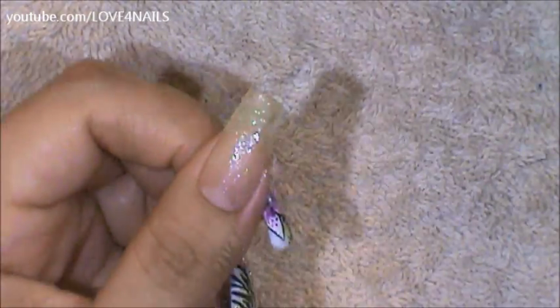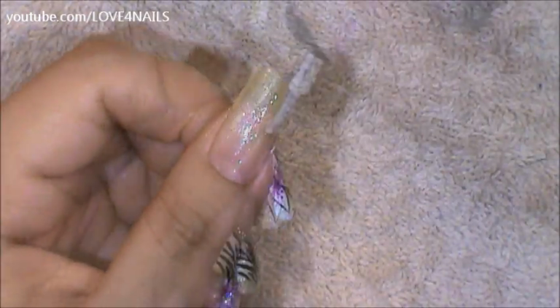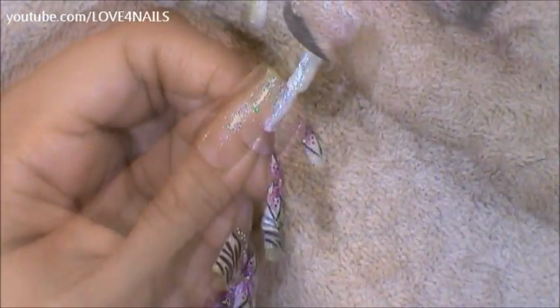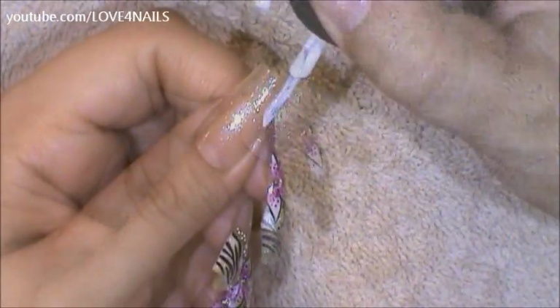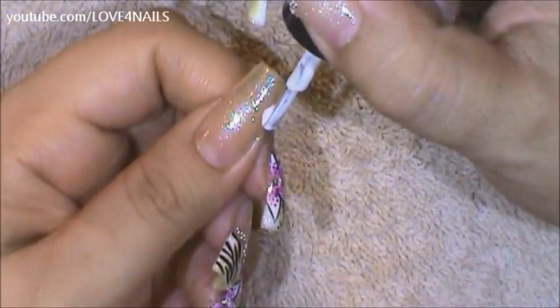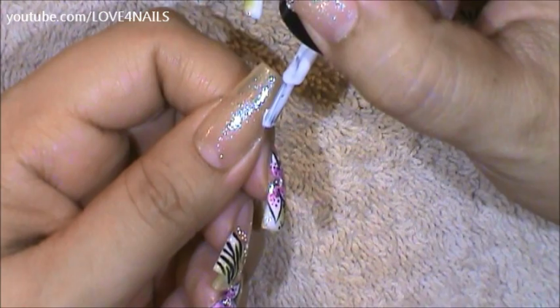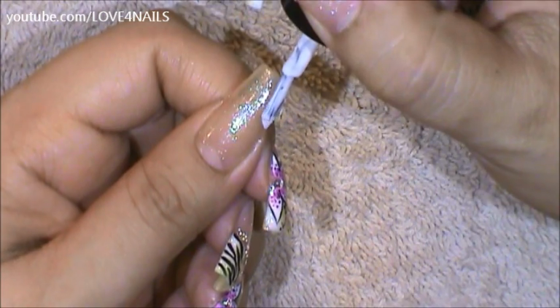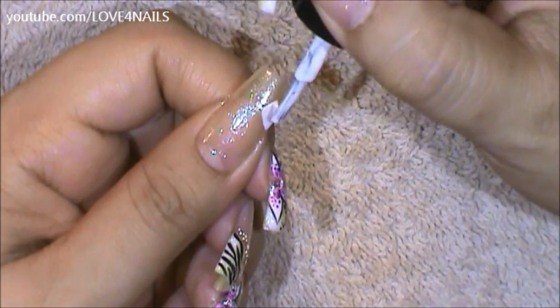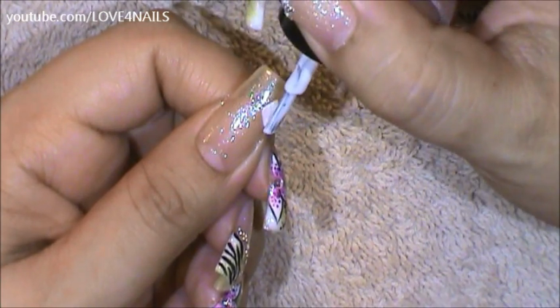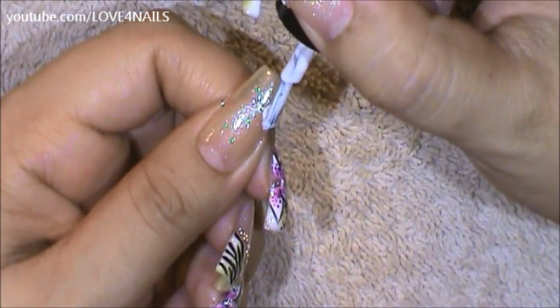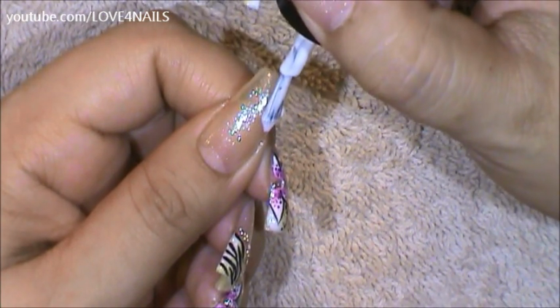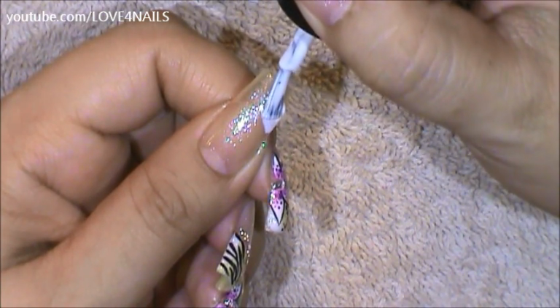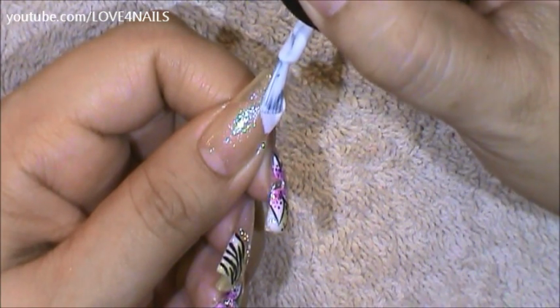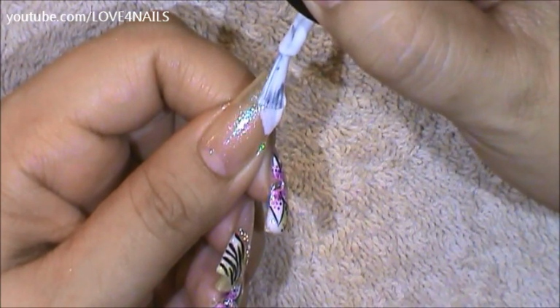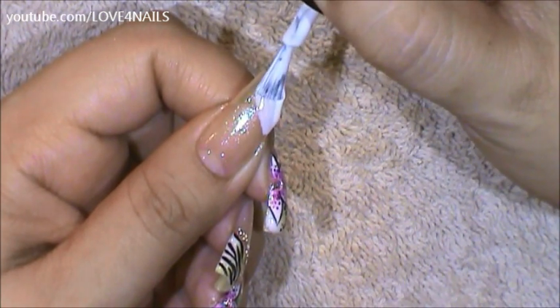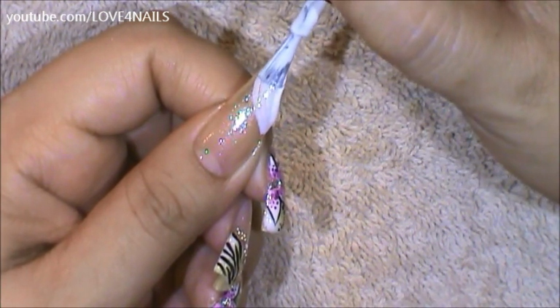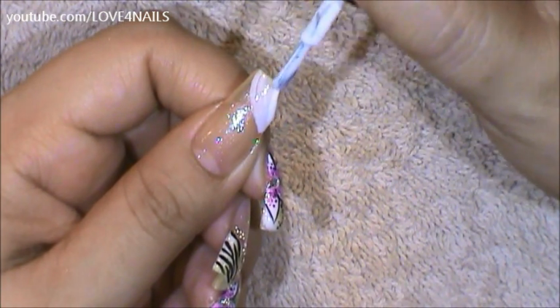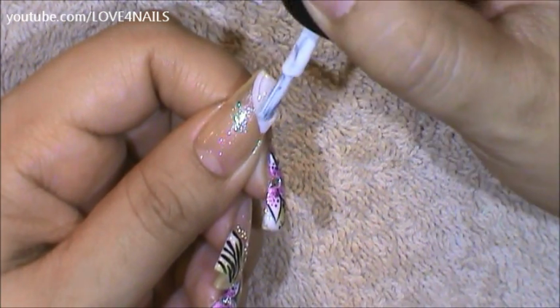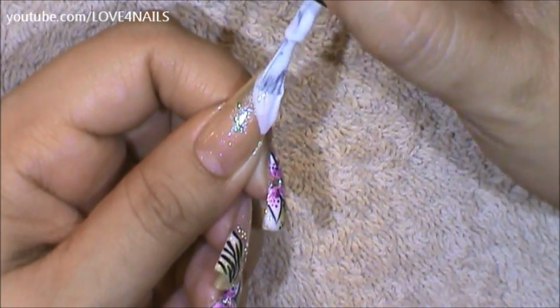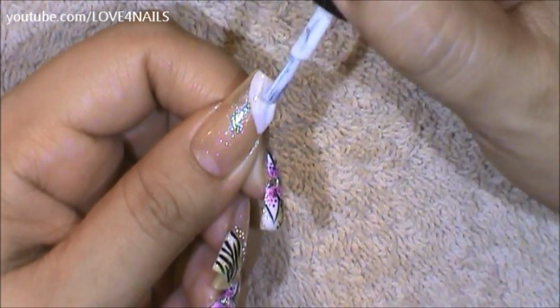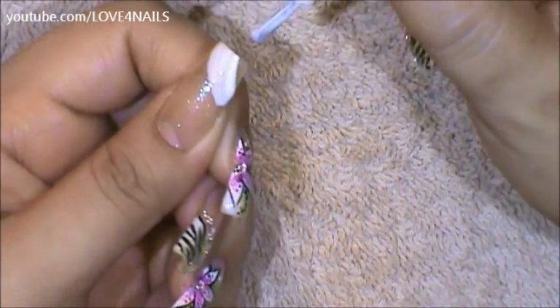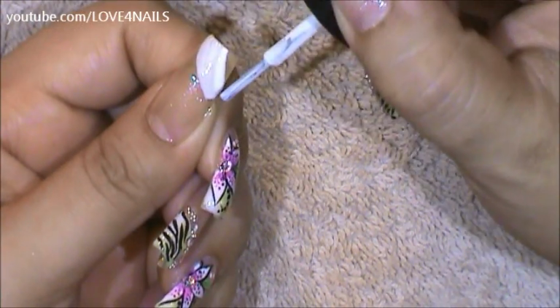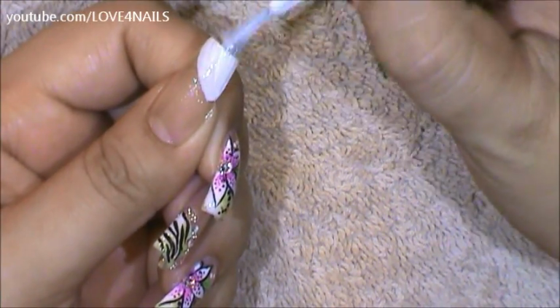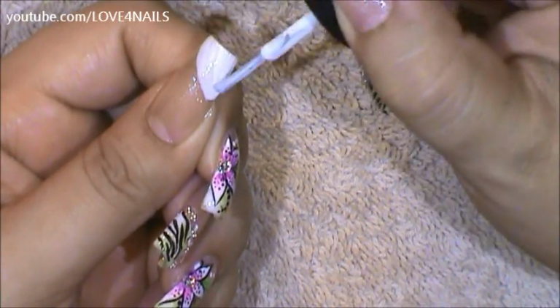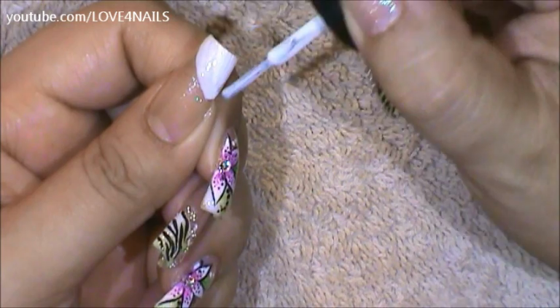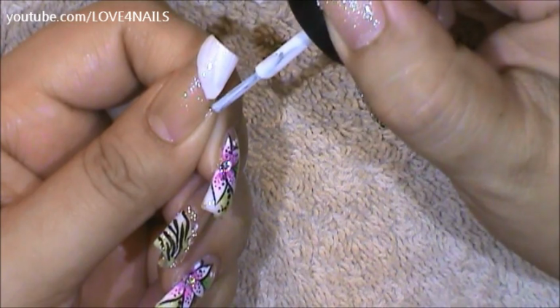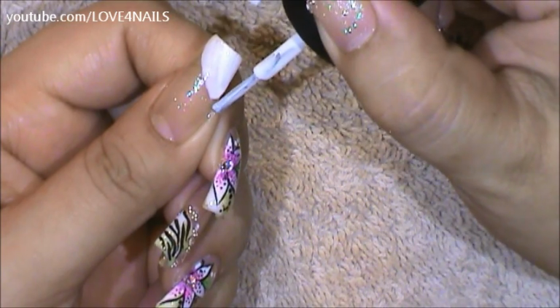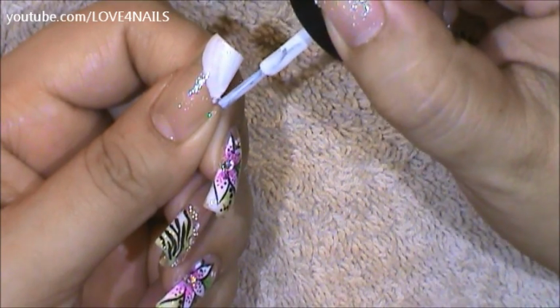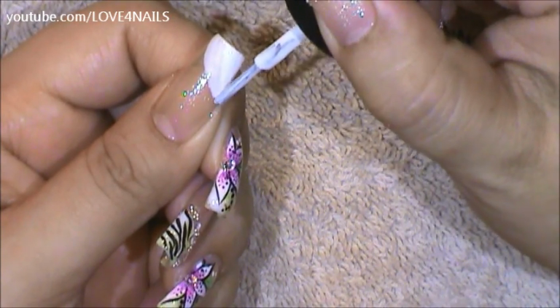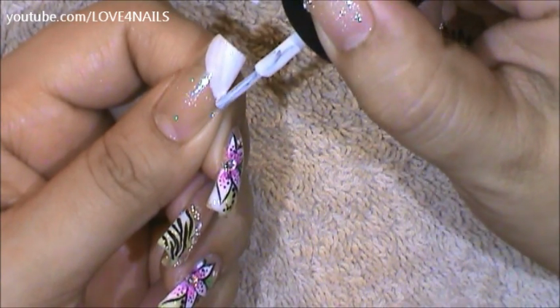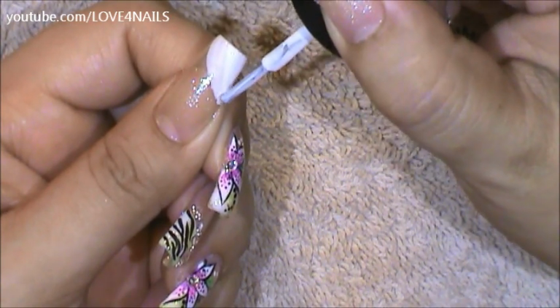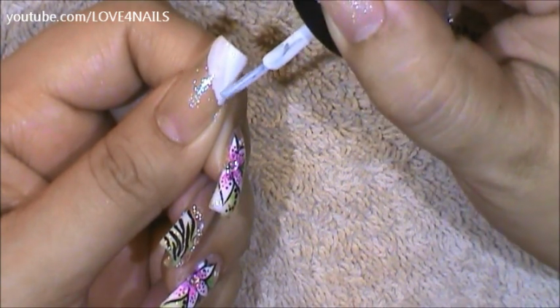Now, using any white nail polish color of your choice, you're only going to be applying the white nail polish over half of your nail's free edge.